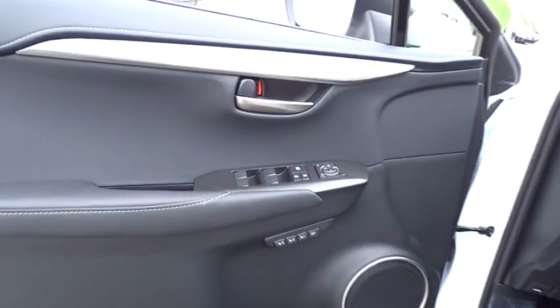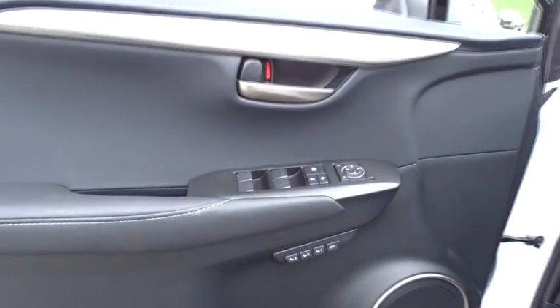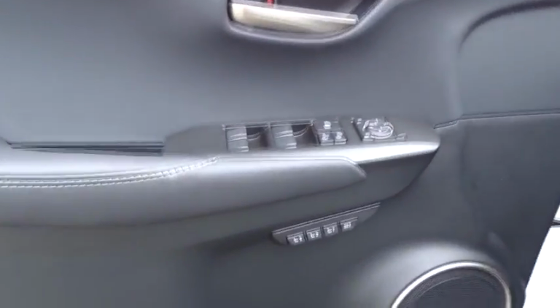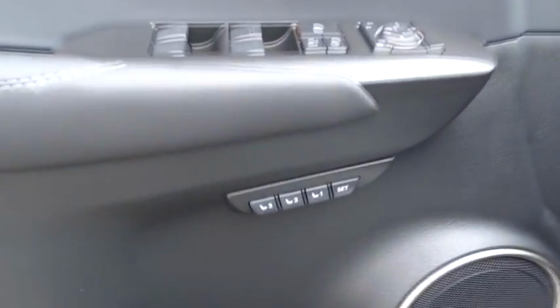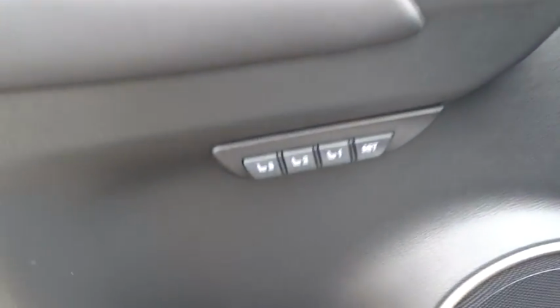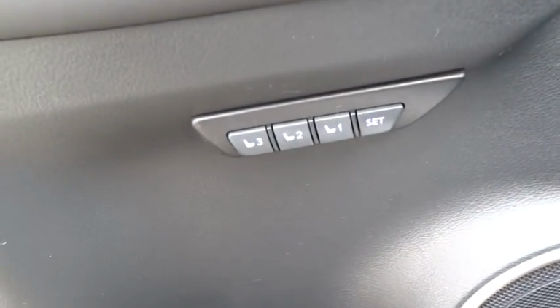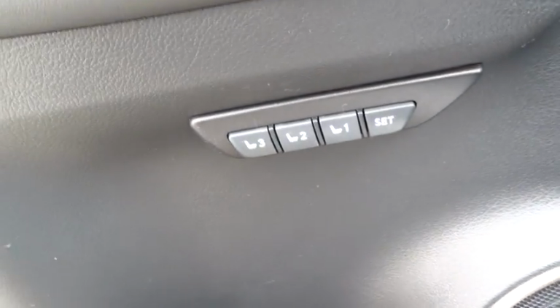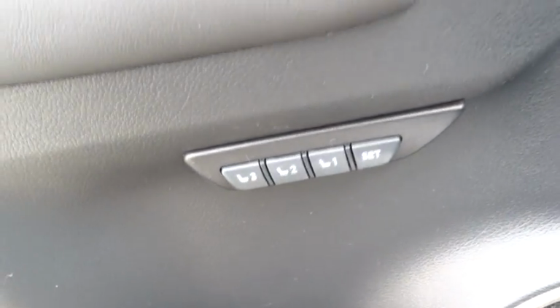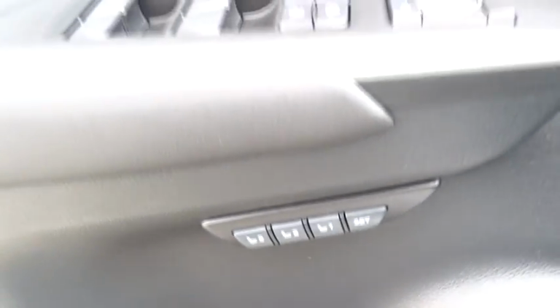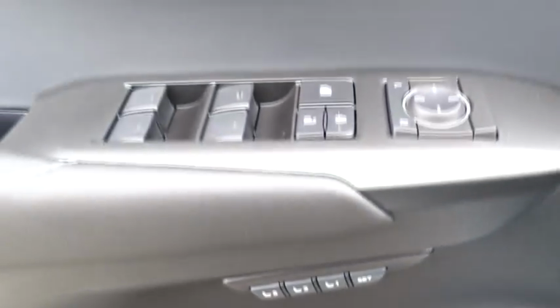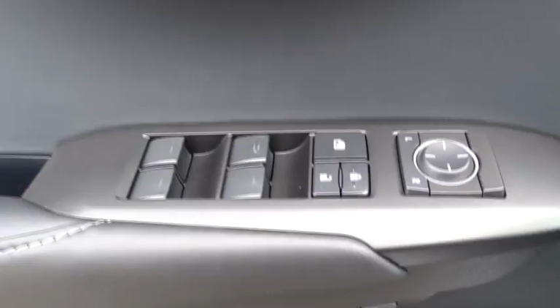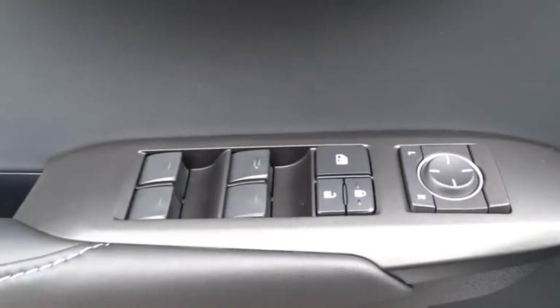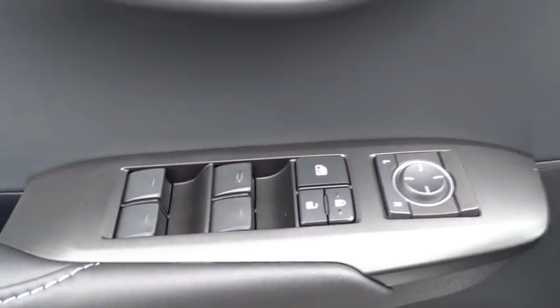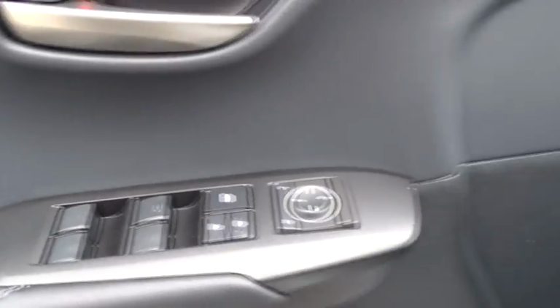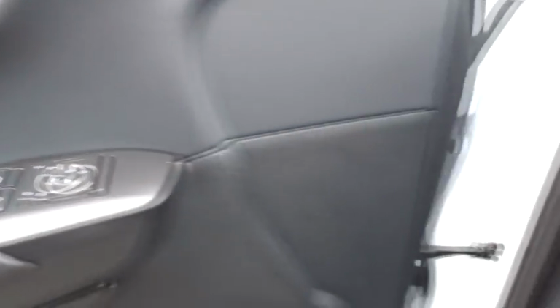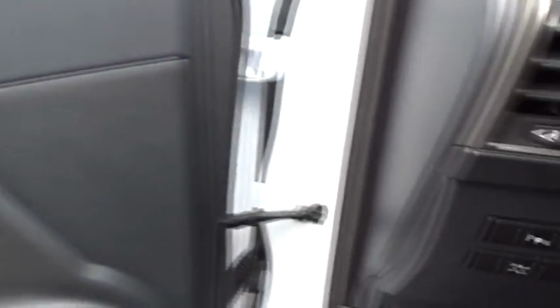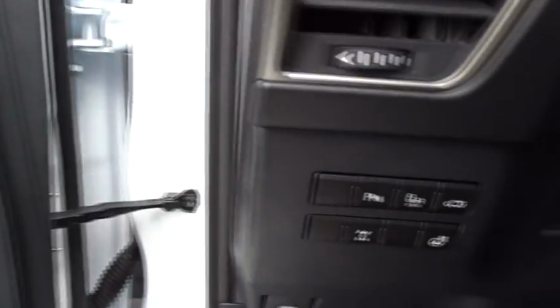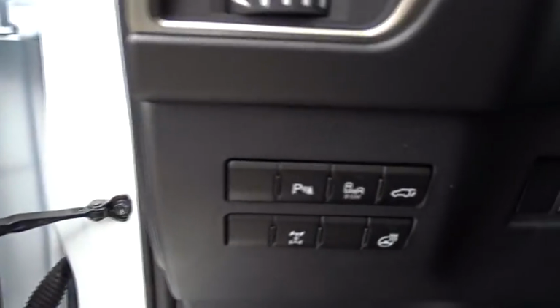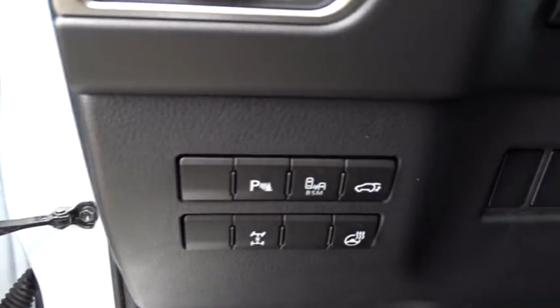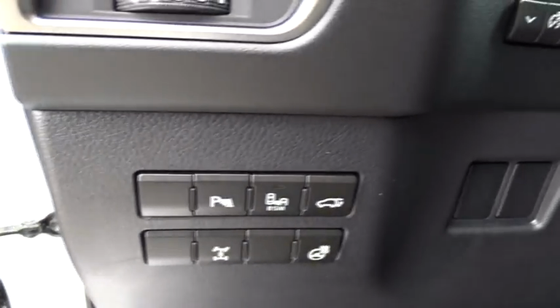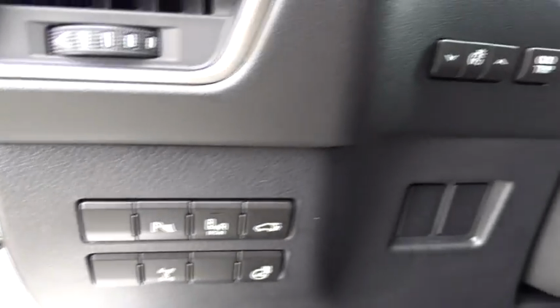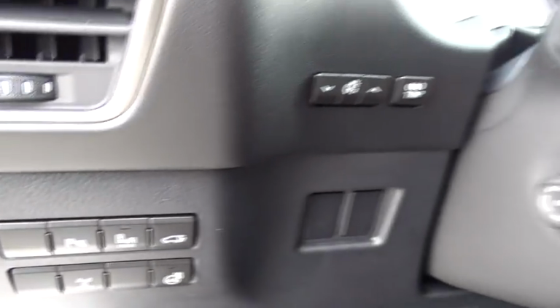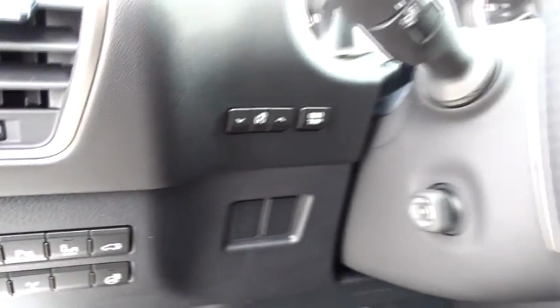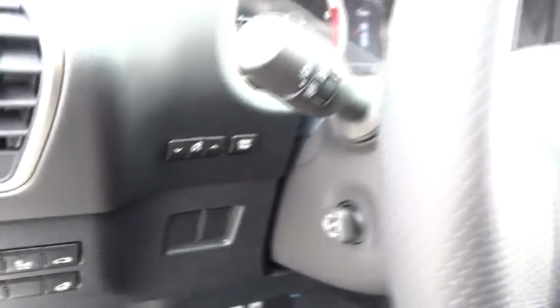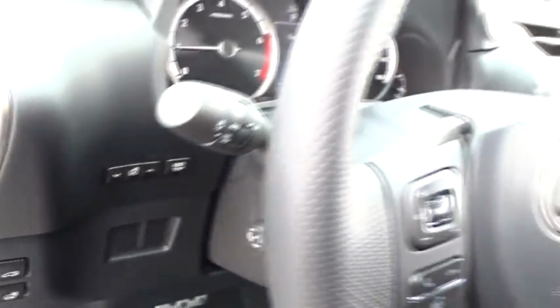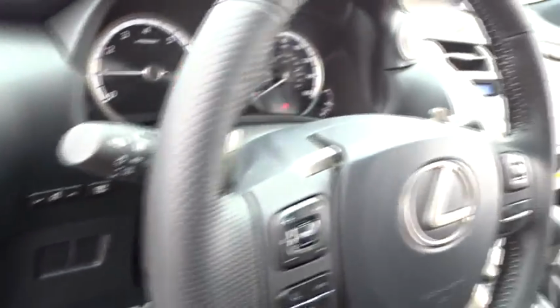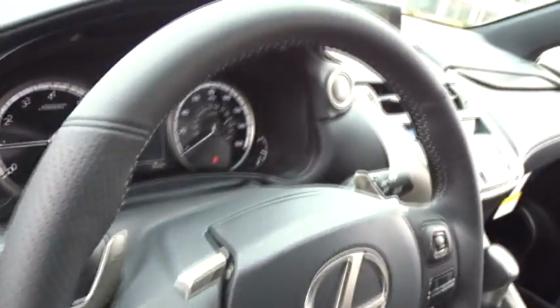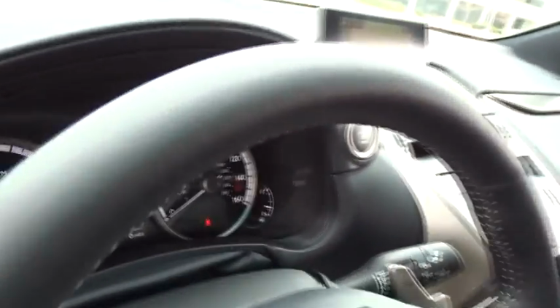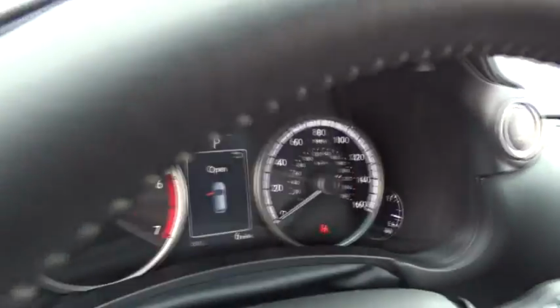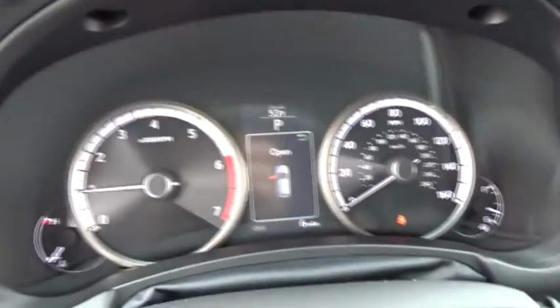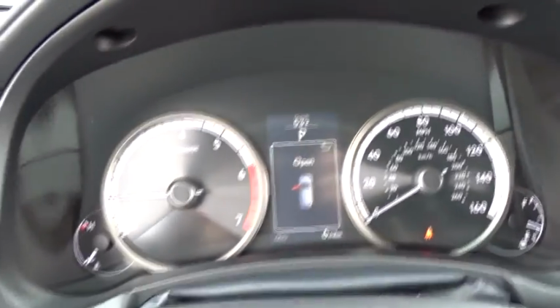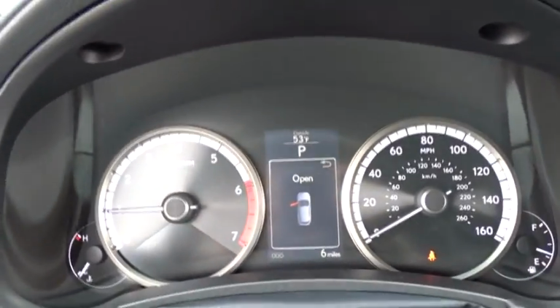Here are some of this vehicle's great options: stability control, traction control, keyless entry, steering wheel audio controls, all-wheel drive, anti-lock braking system, power passenger seat, backup camera, Bluetooth.